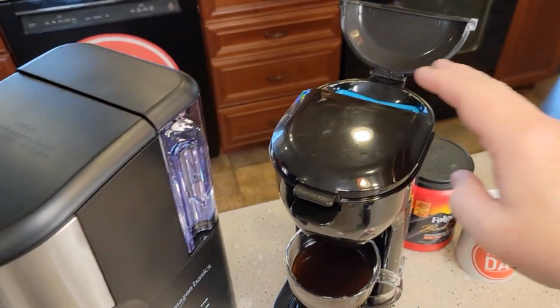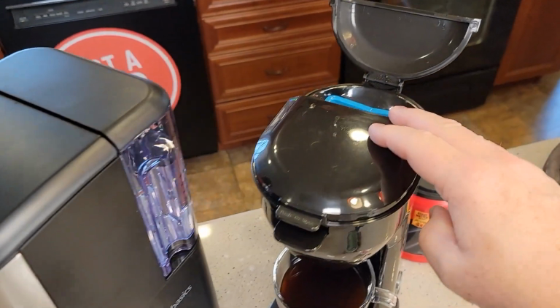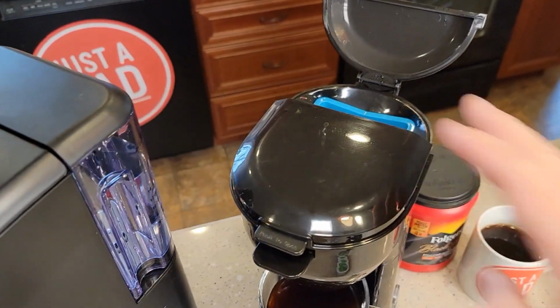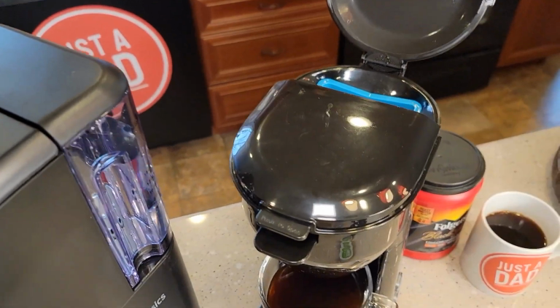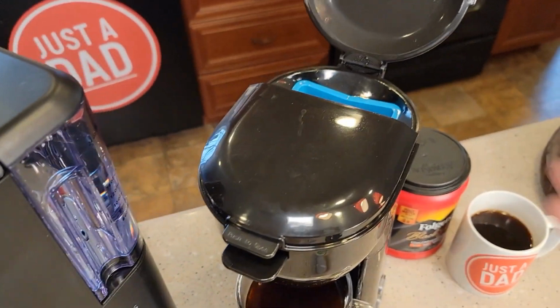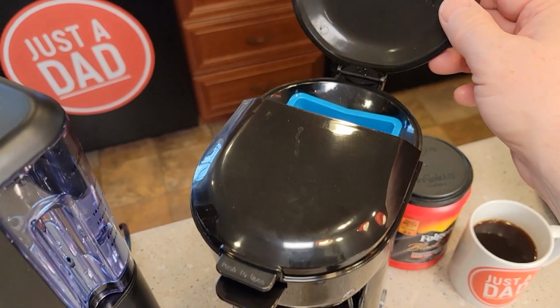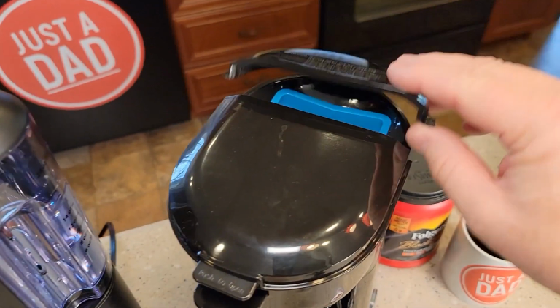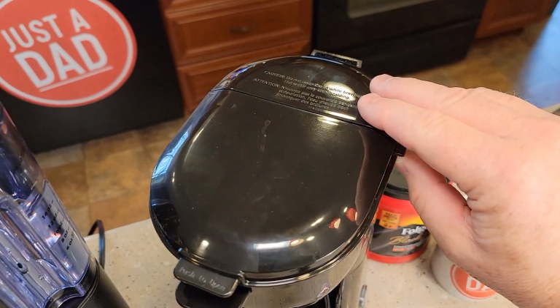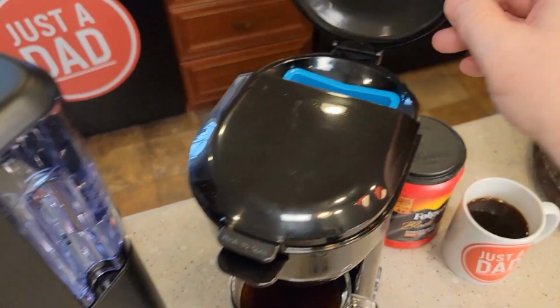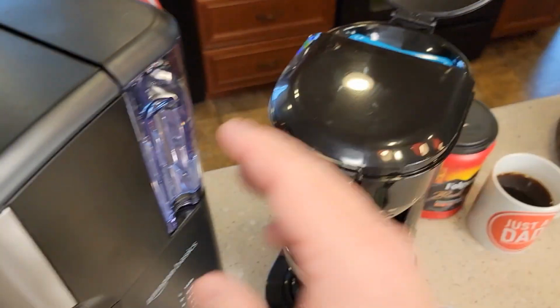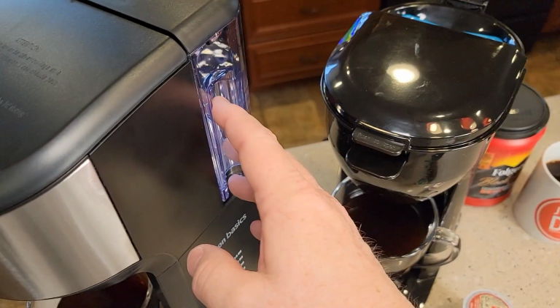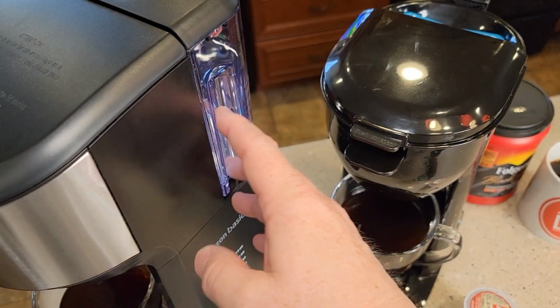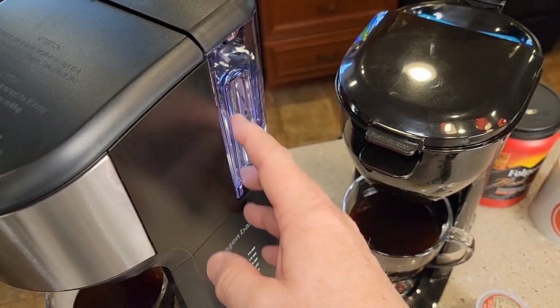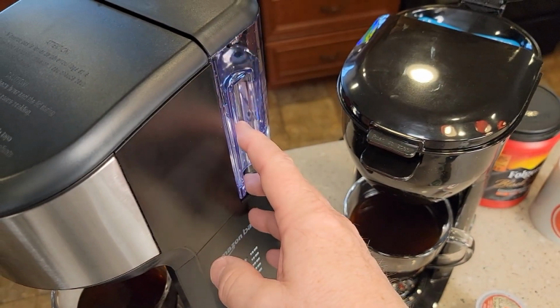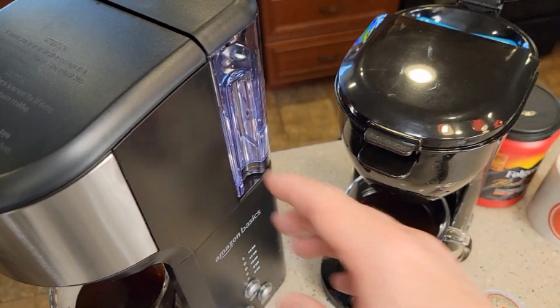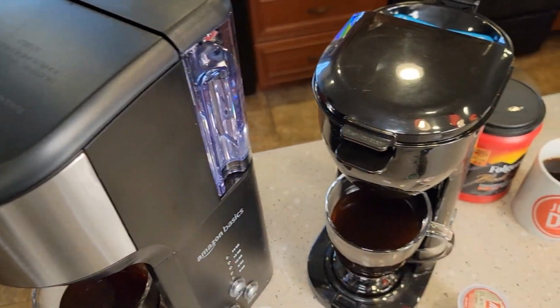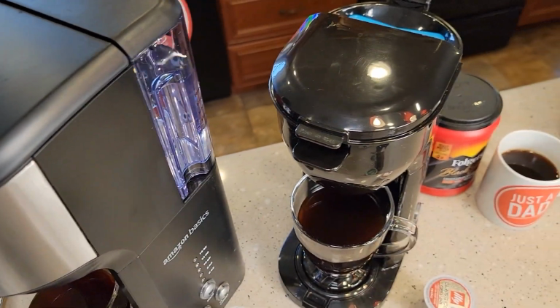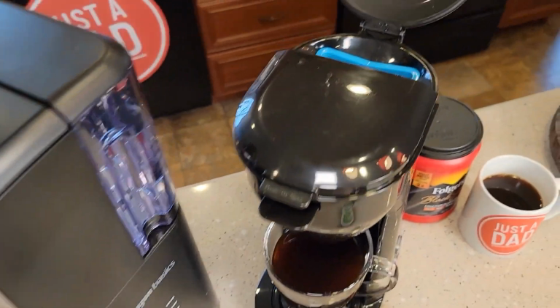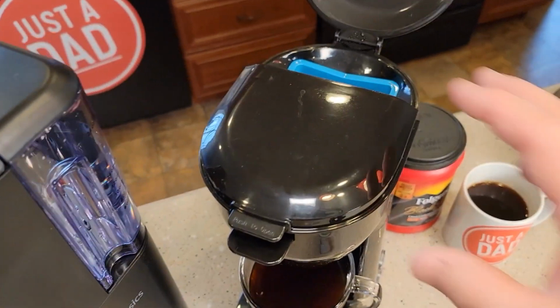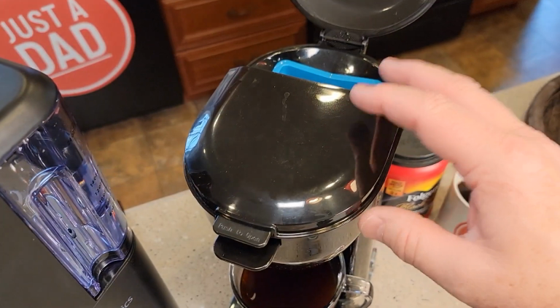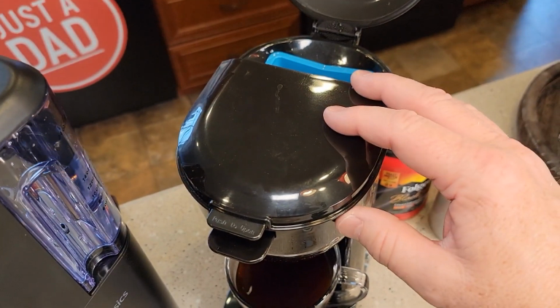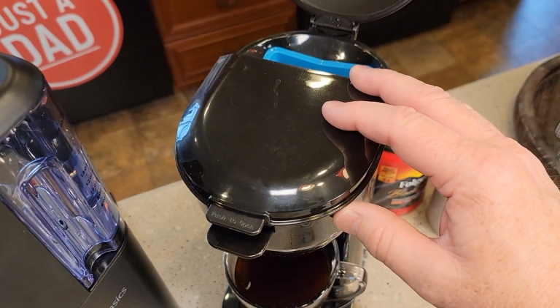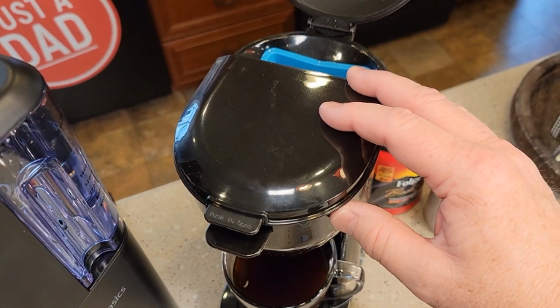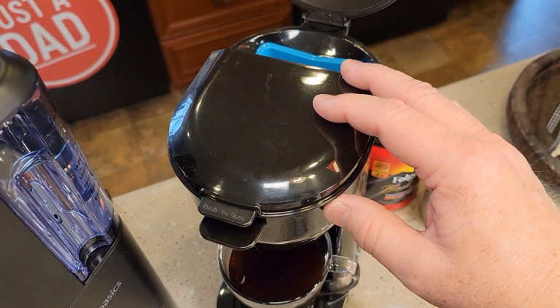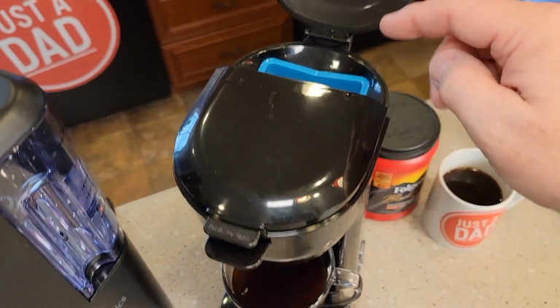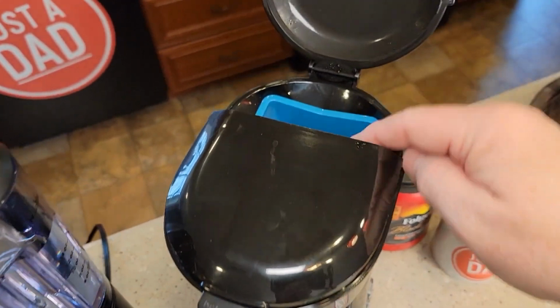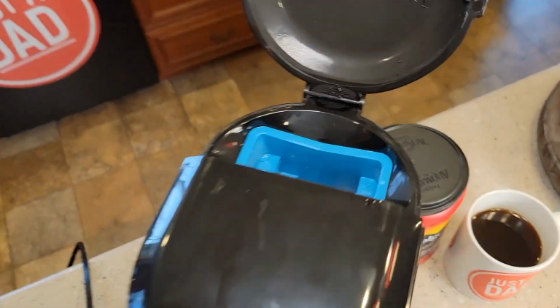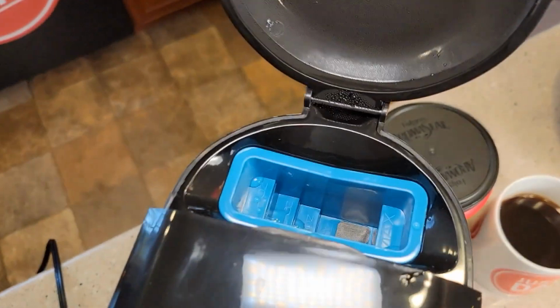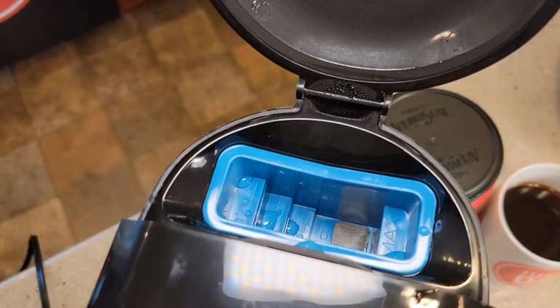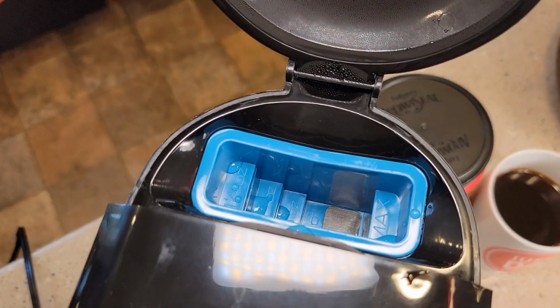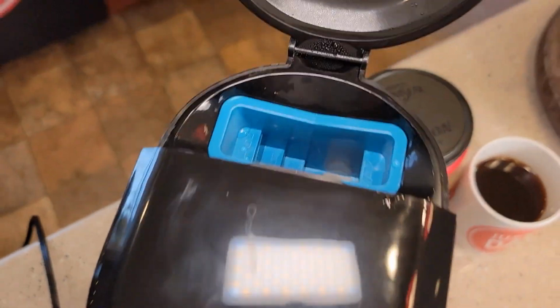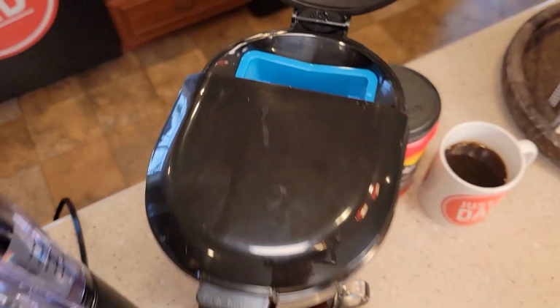On the compact one, I've got to put my water in each time I want to brew. Over here I've got to make sure the water reservoir is full. I'm going to regulate how big a cup of coffee I brew by how much water I put in, and that's what those little steps are for.